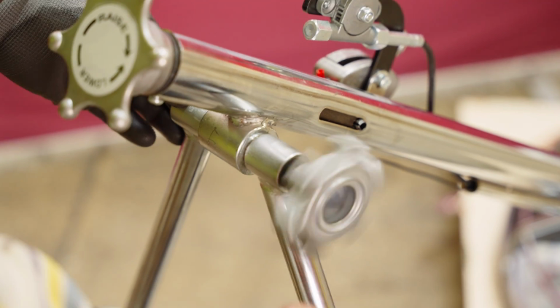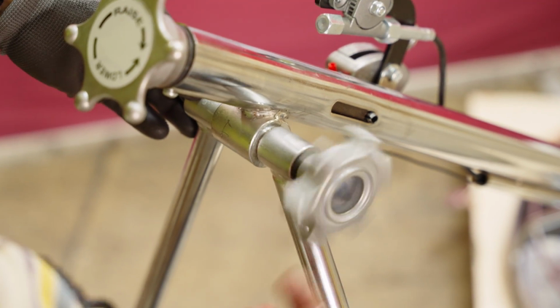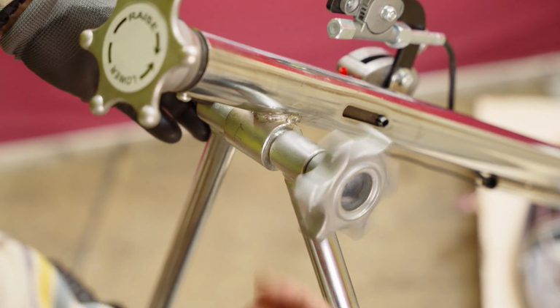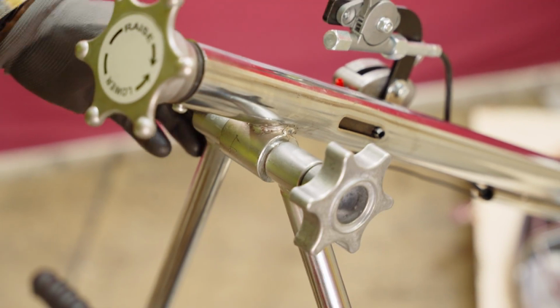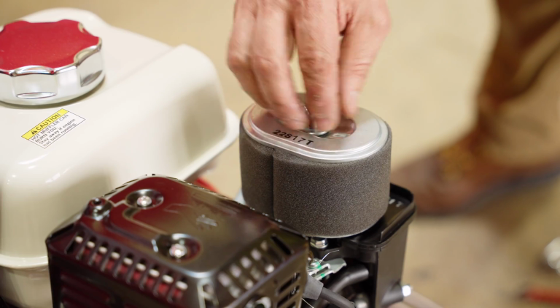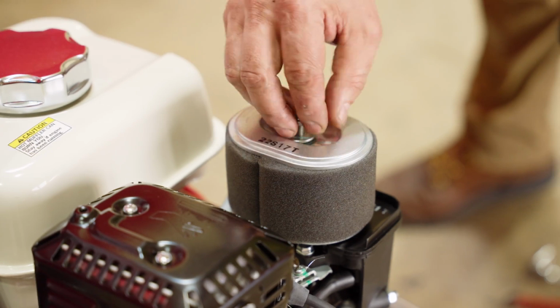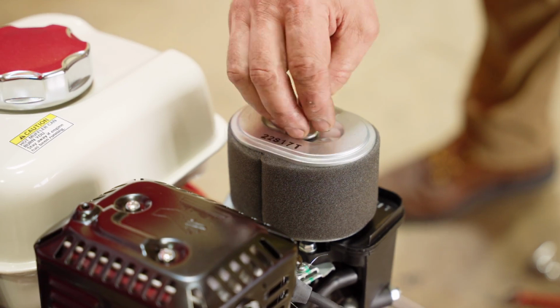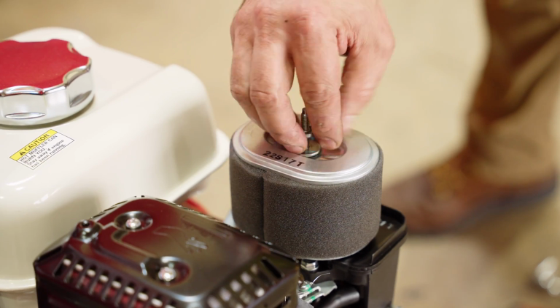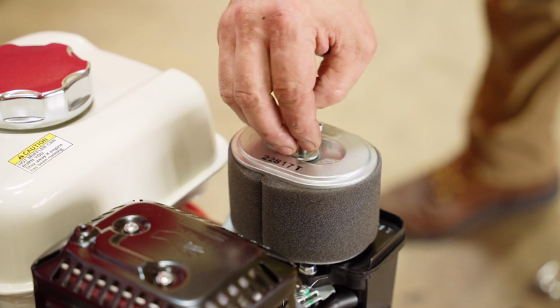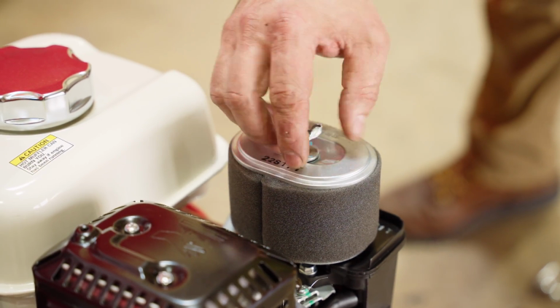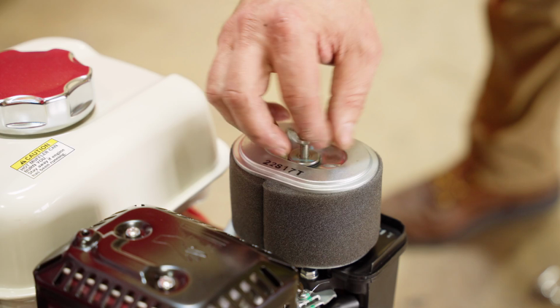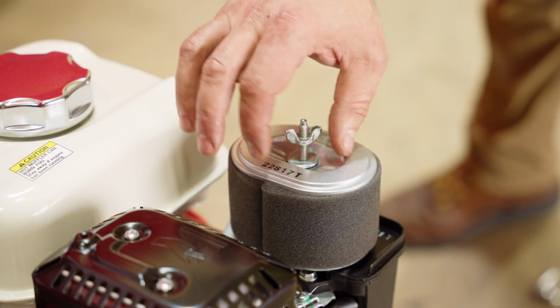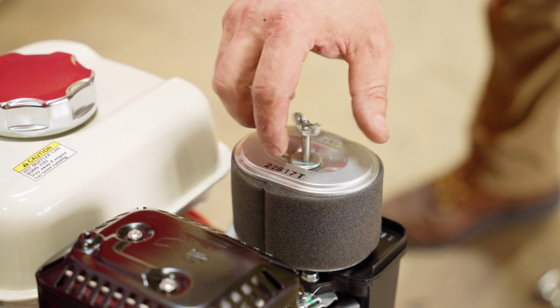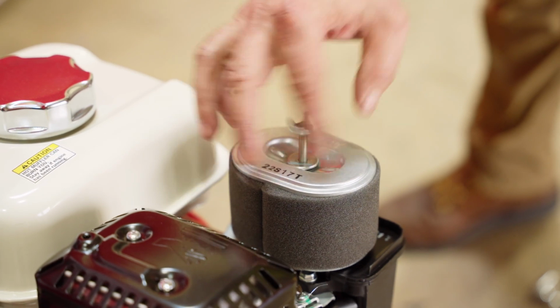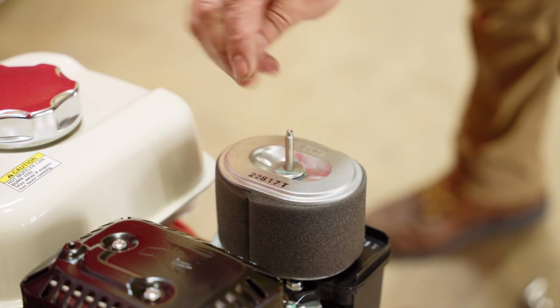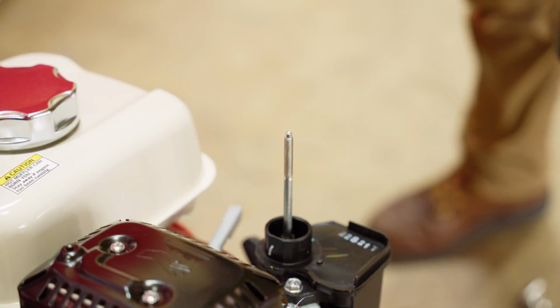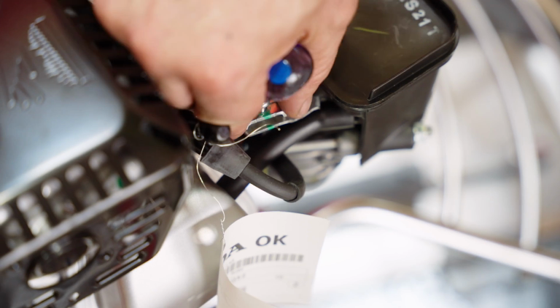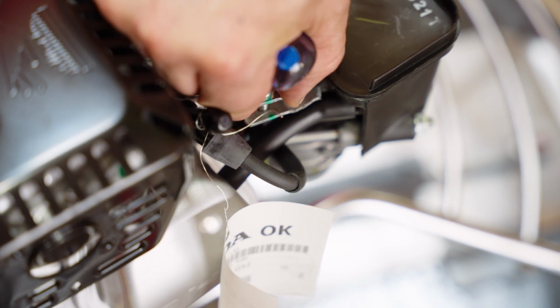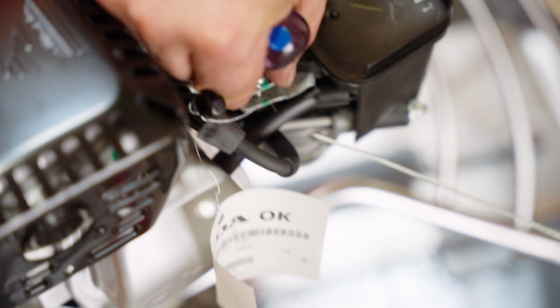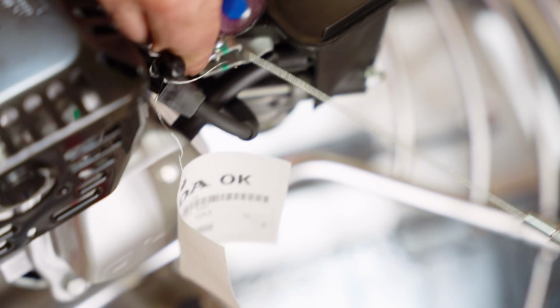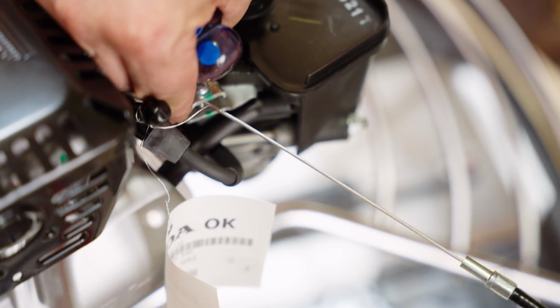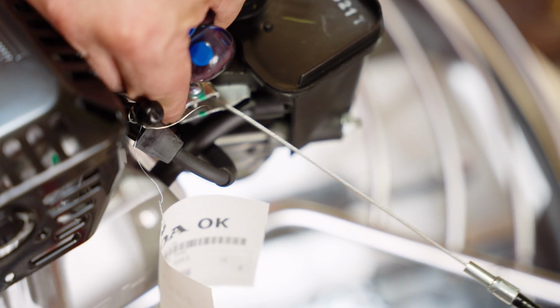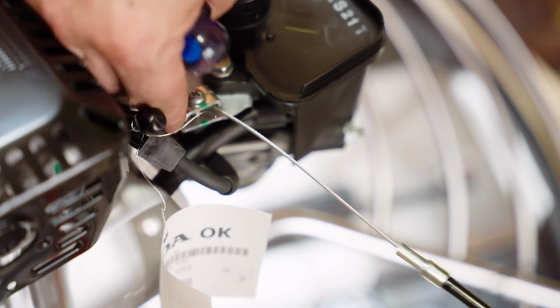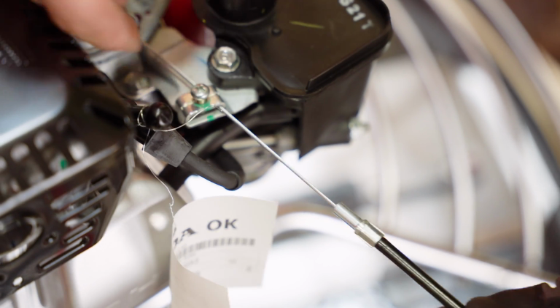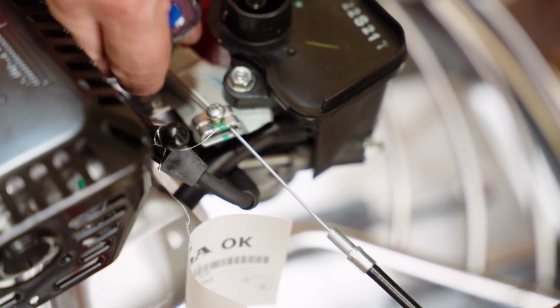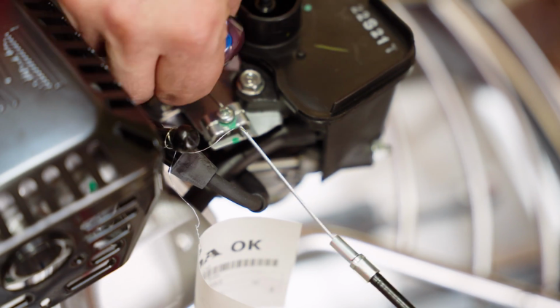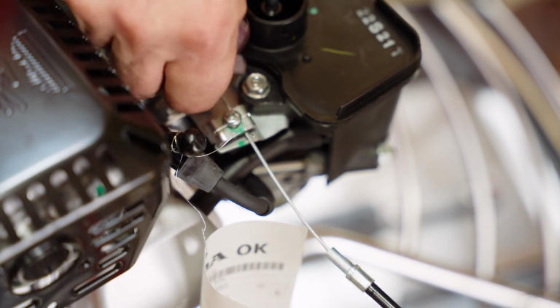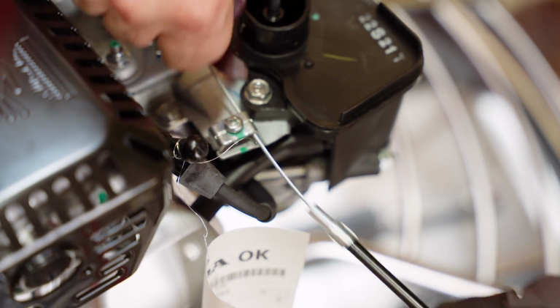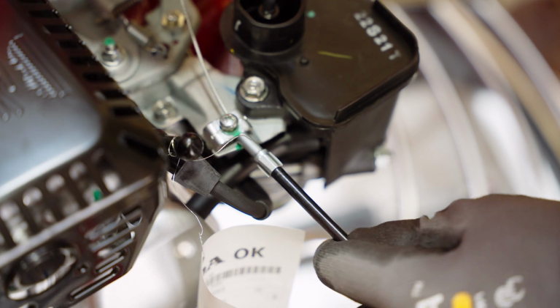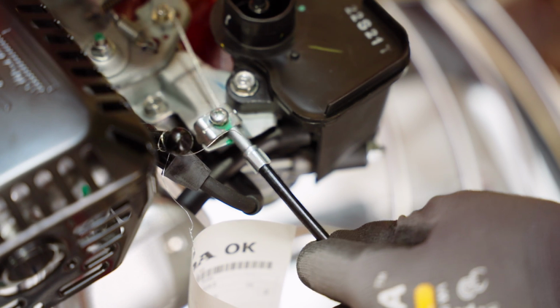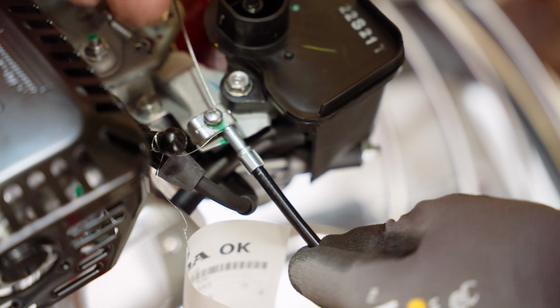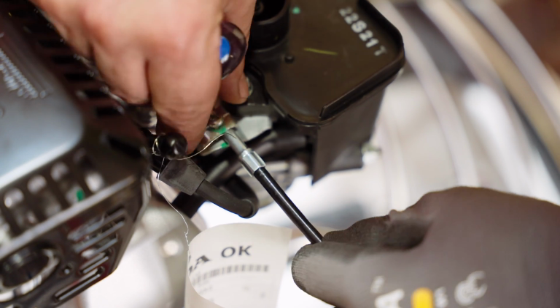To connect the throttle, remove the engine's air filter and cover. Make sure the throttle cable is fed through the handle column on the underside of the handles and secured in place with zip ties.